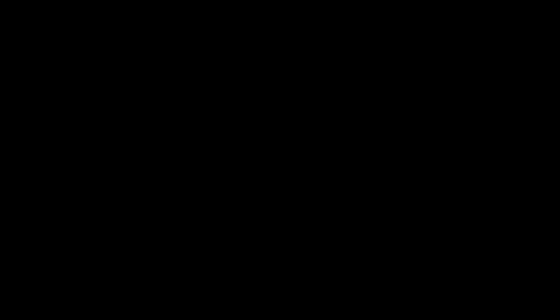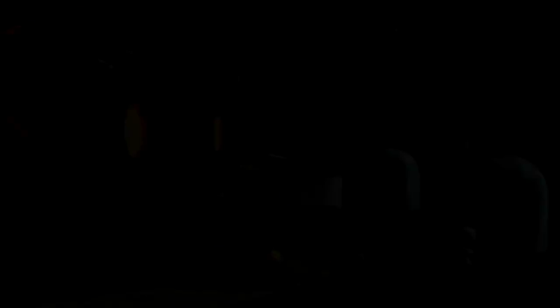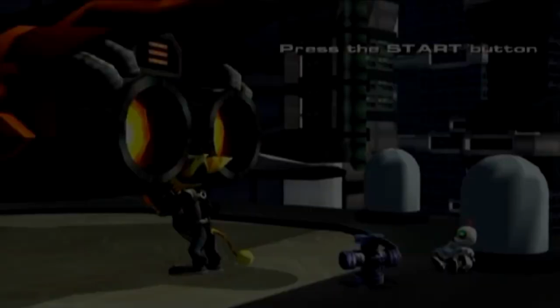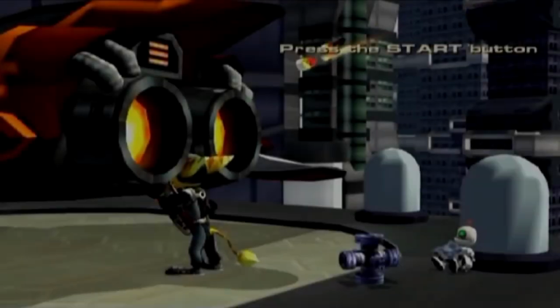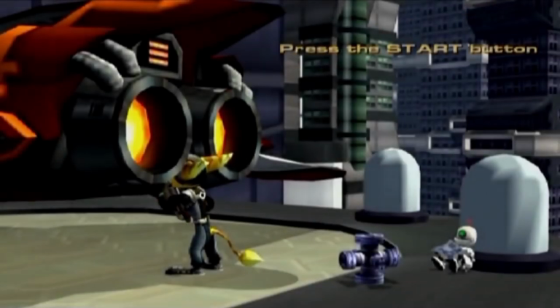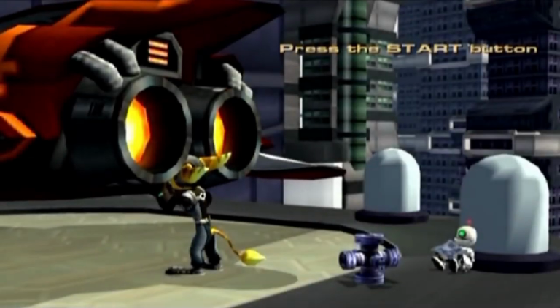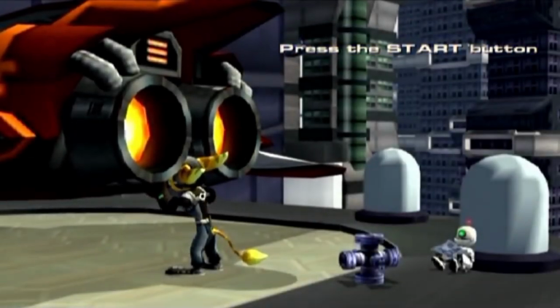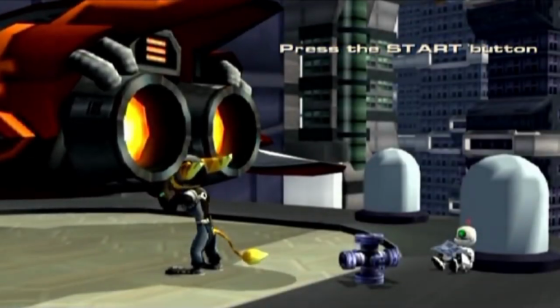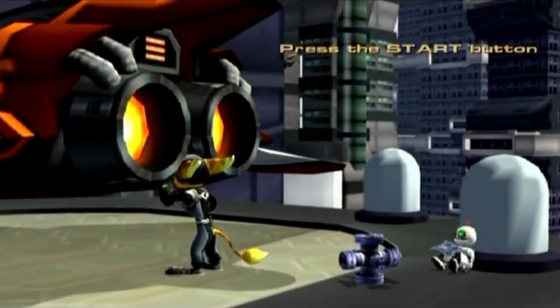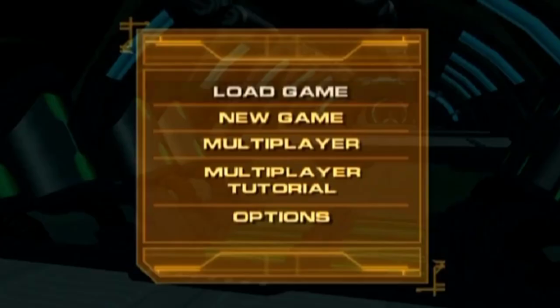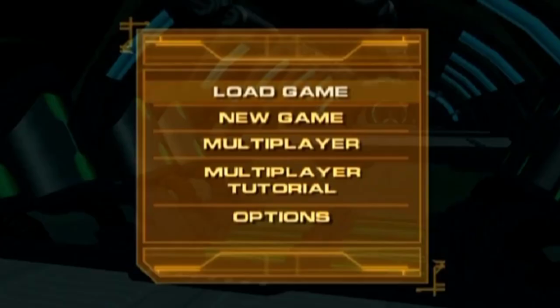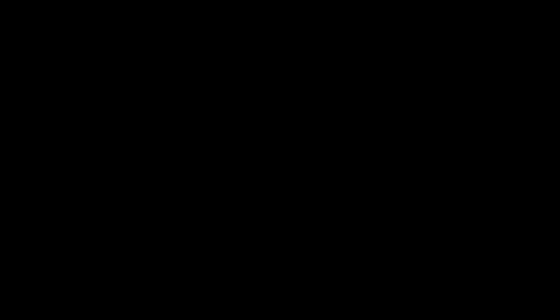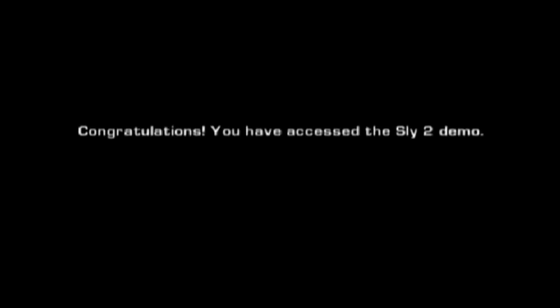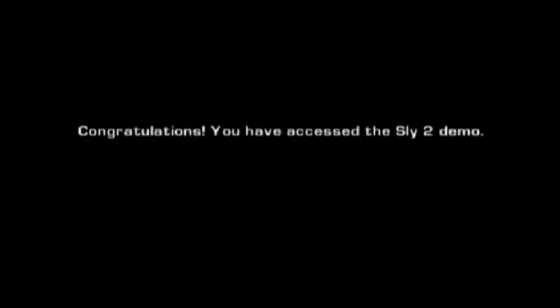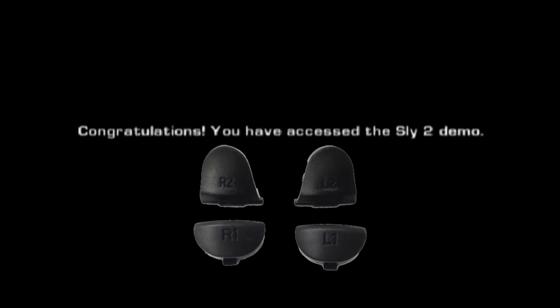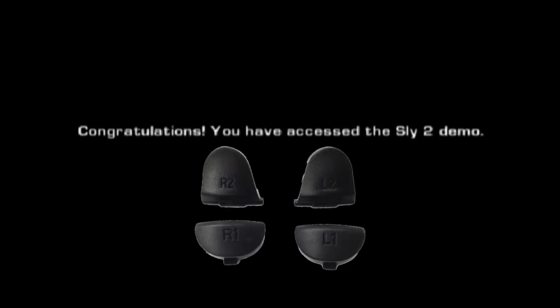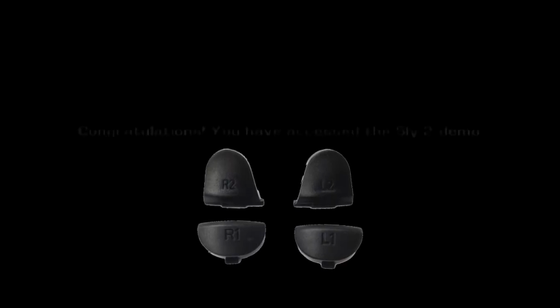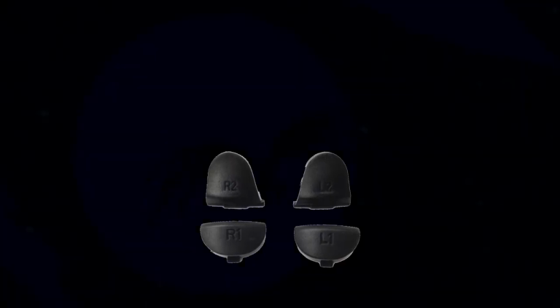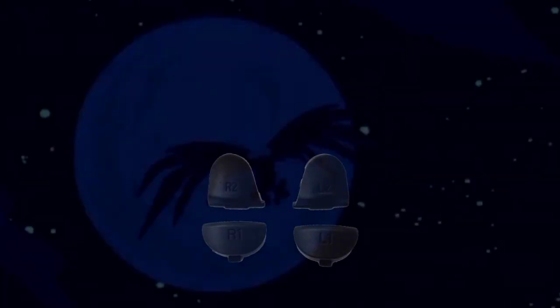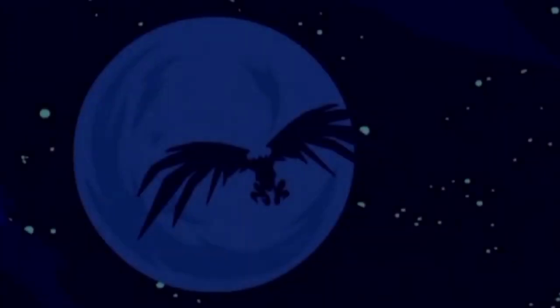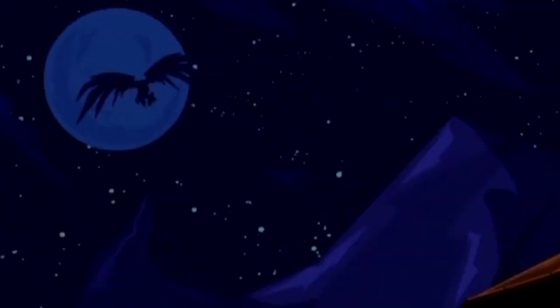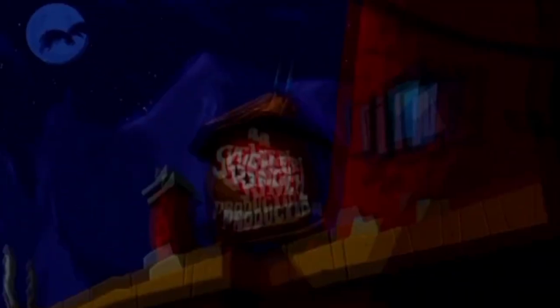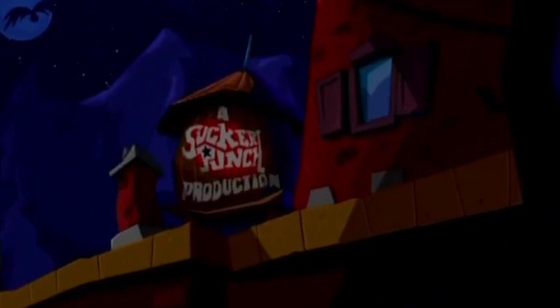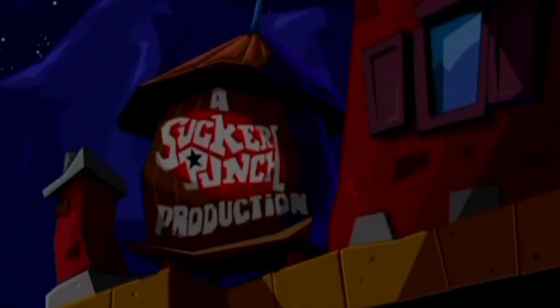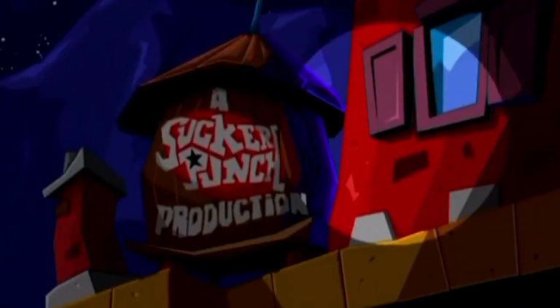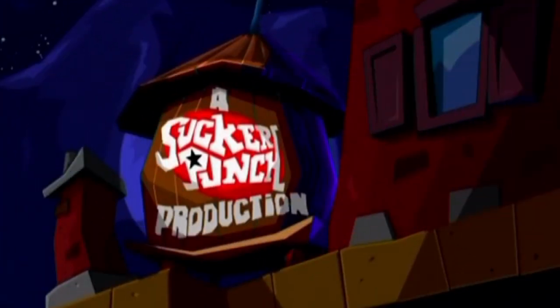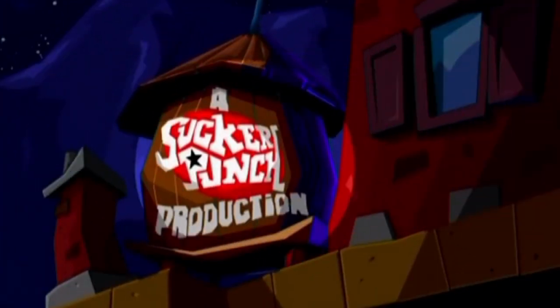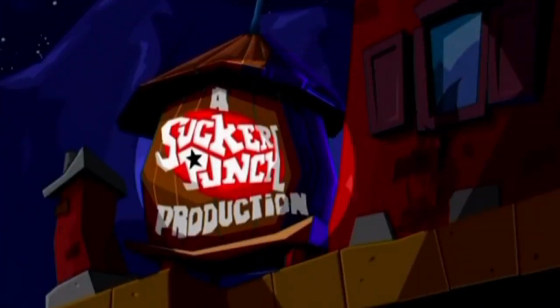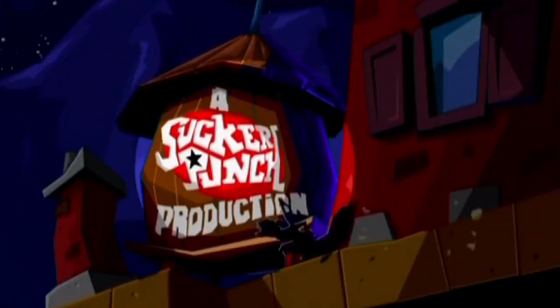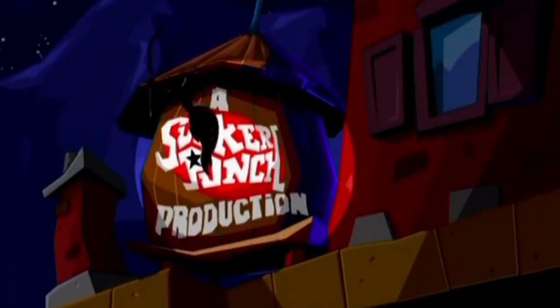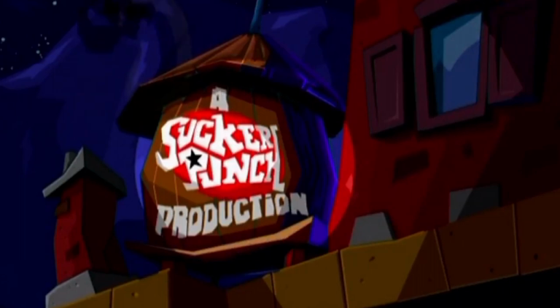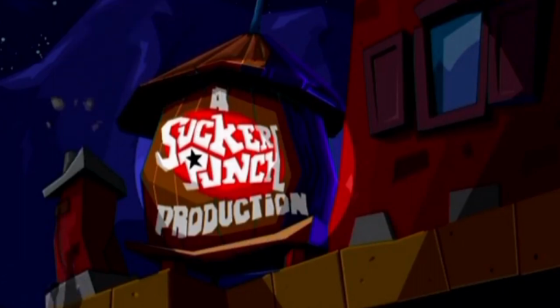Ratchet & Clank 3, released a month after Sly 2, features a demo of Sly 2. If you hold all the shoulder buttons — R1, R2, L1, L2 — you'll unlock it. By completing this demo you unlock a double-bladed lightsaber for Ratchet in Ratchet & Clank 3.